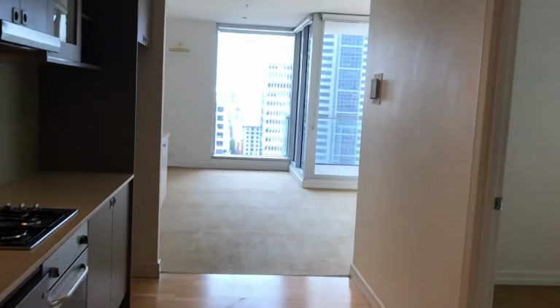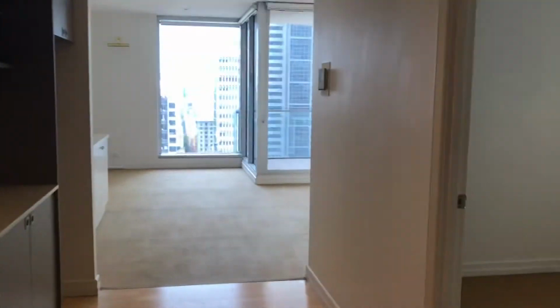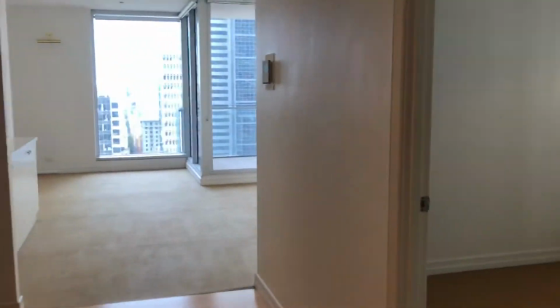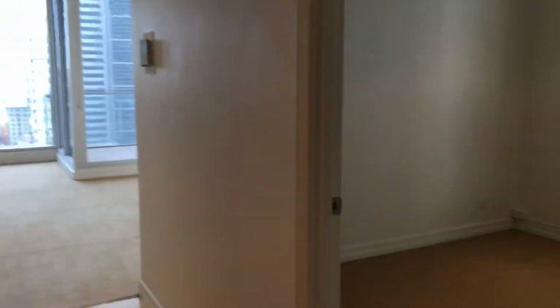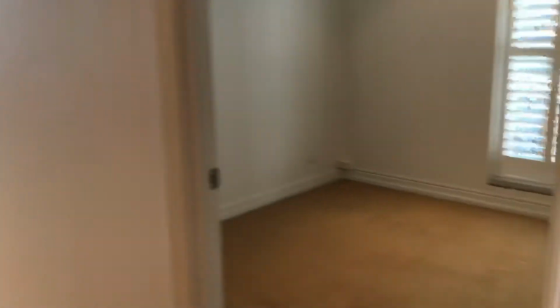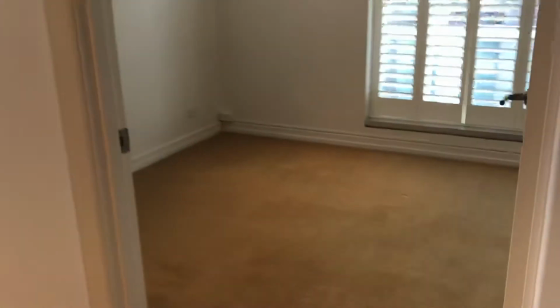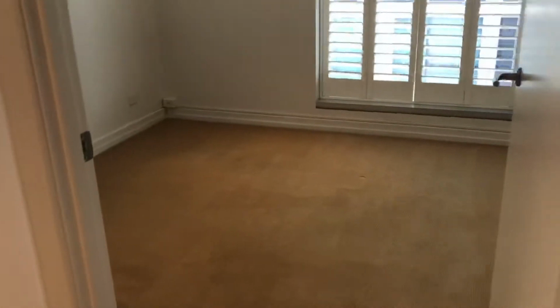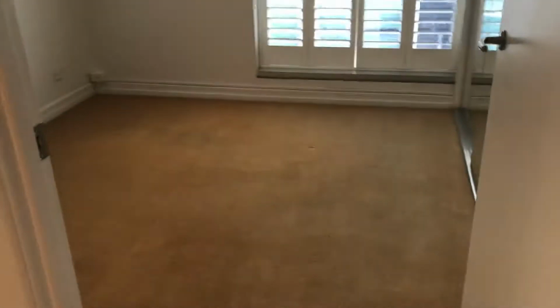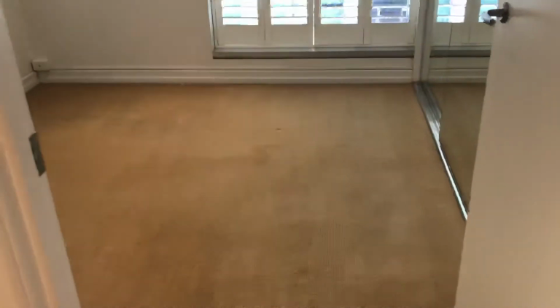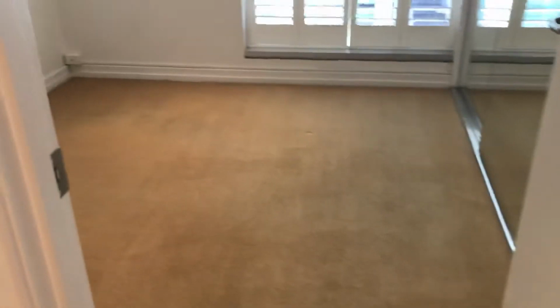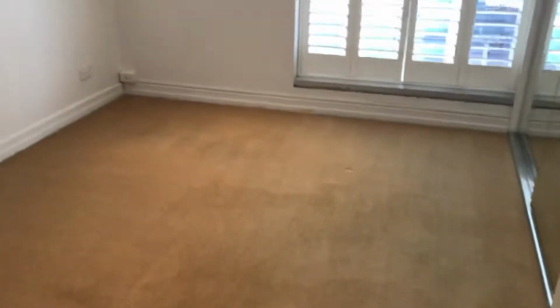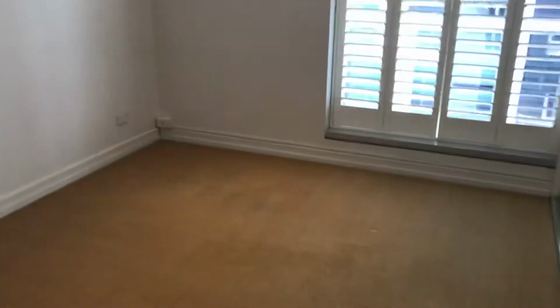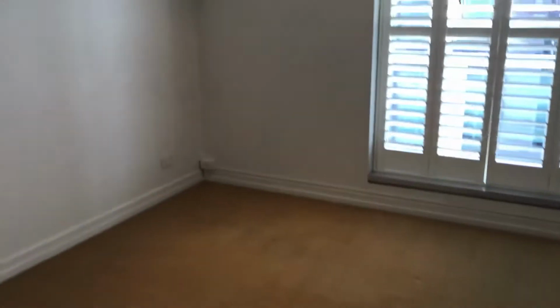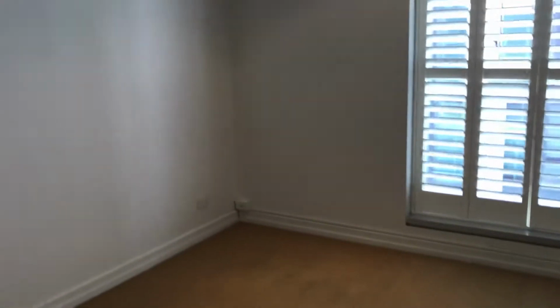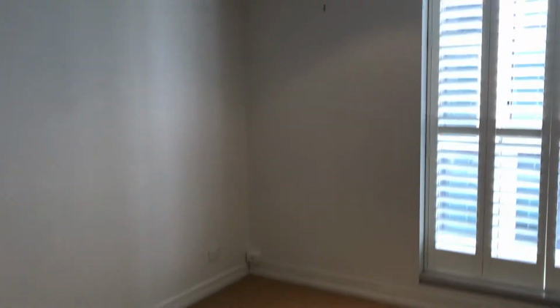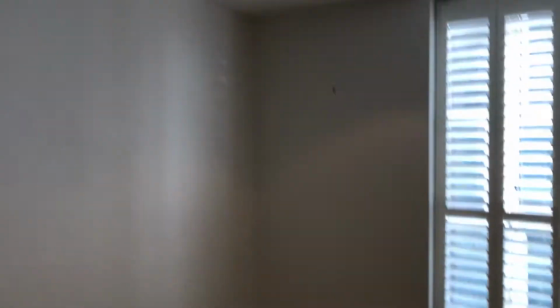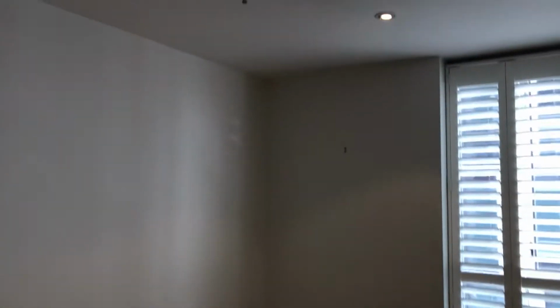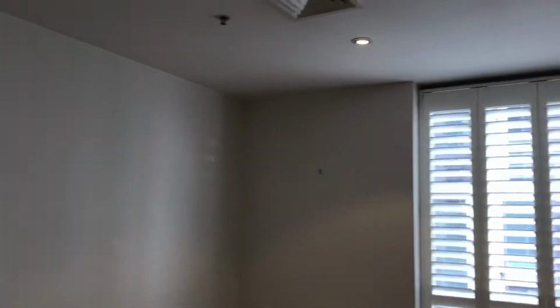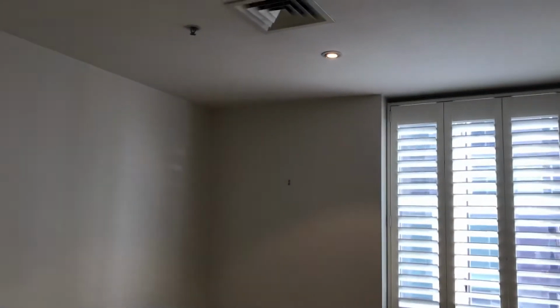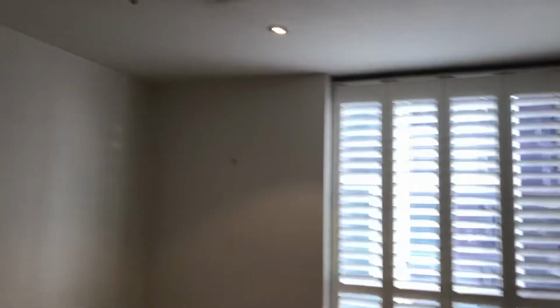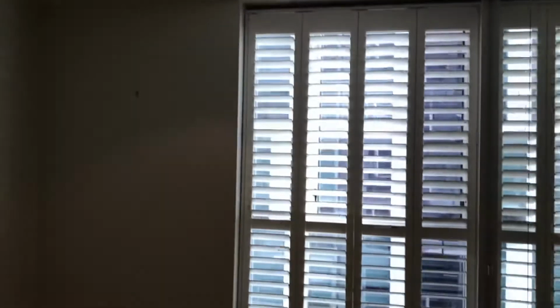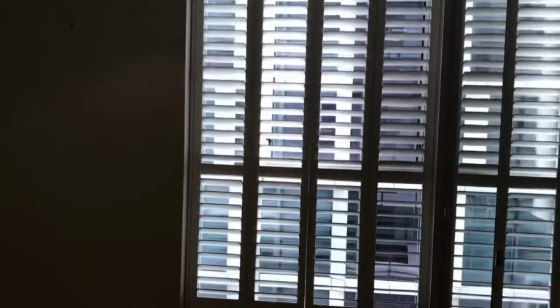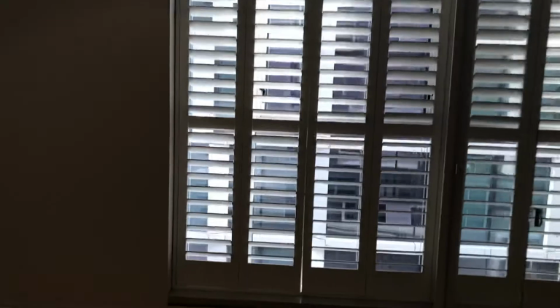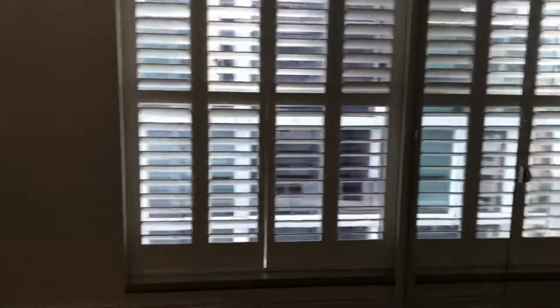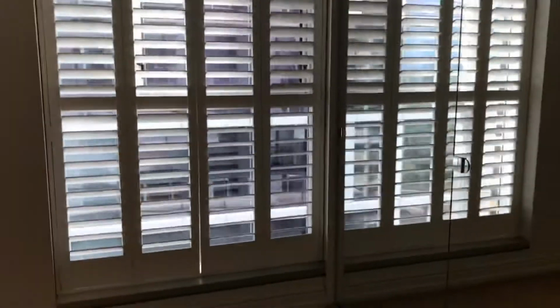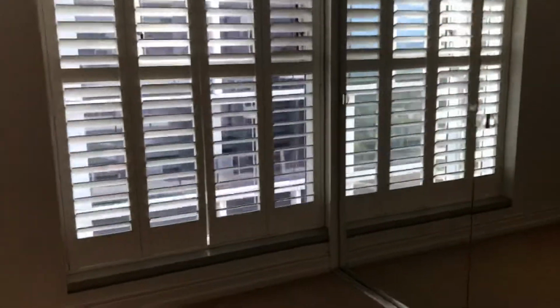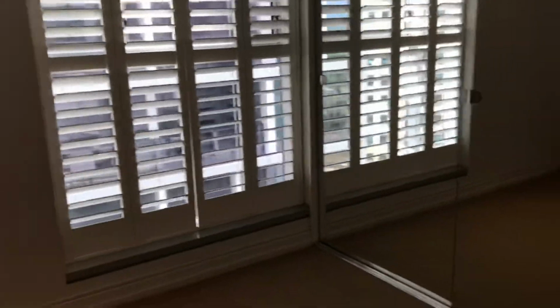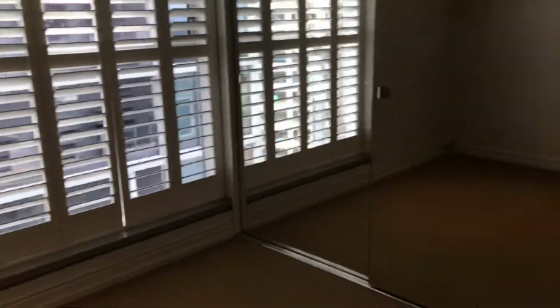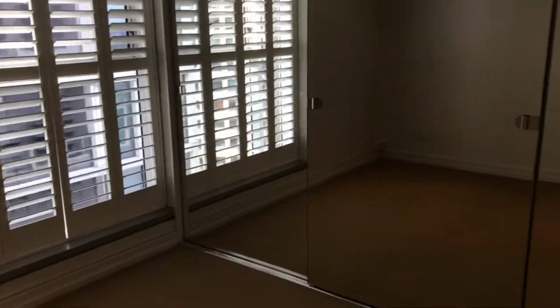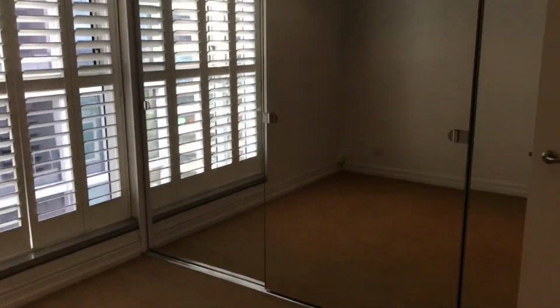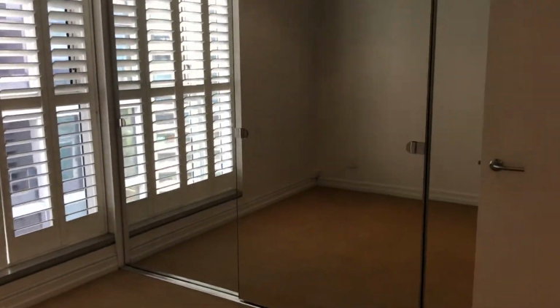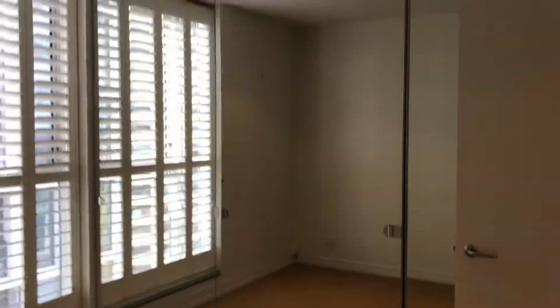The second bedroom here is again a really good size — you could definitely fit a king or queen bed in here — with mirrored built-in robes.